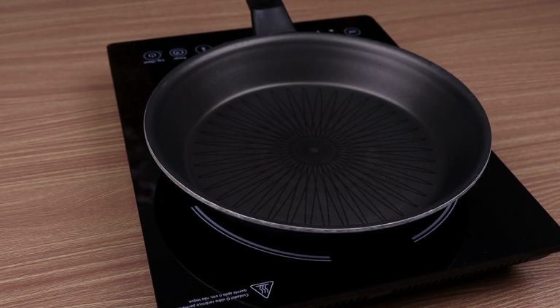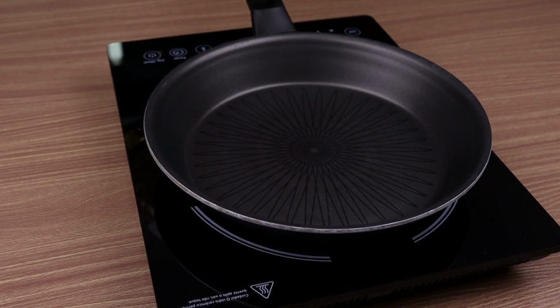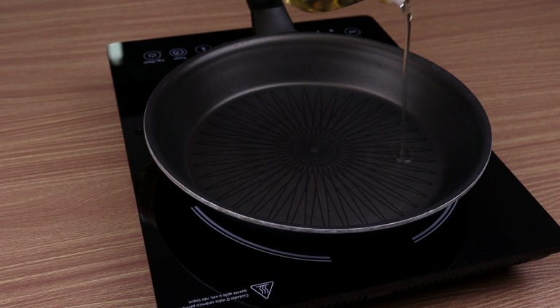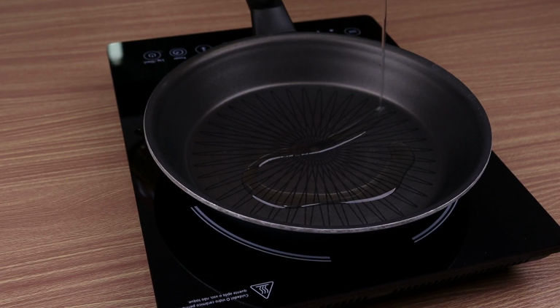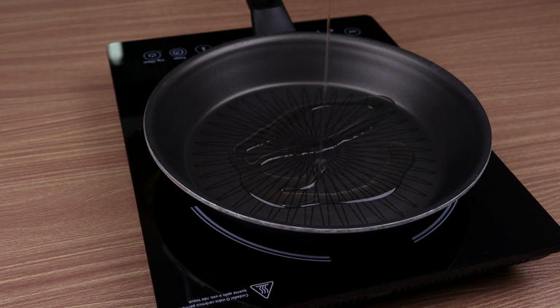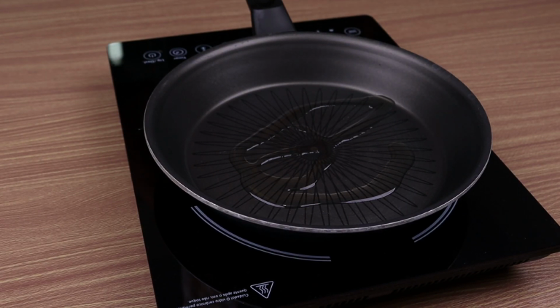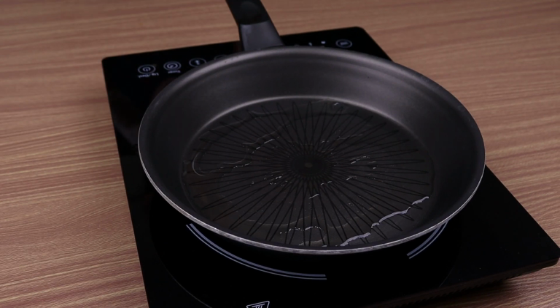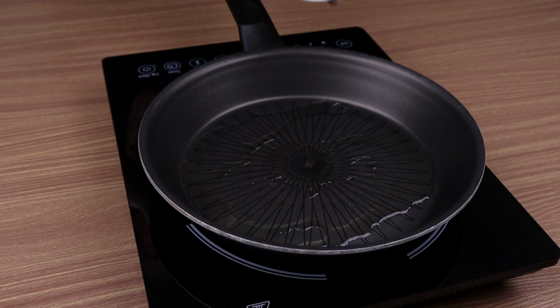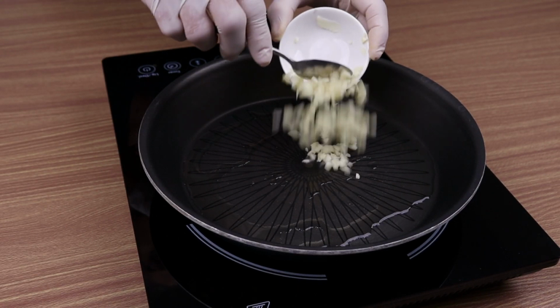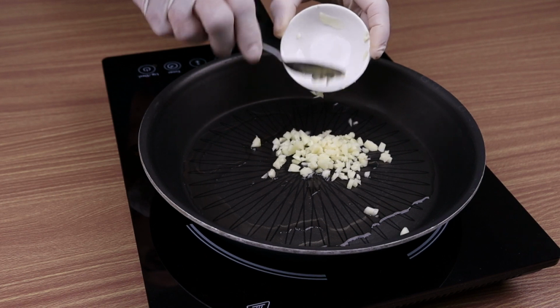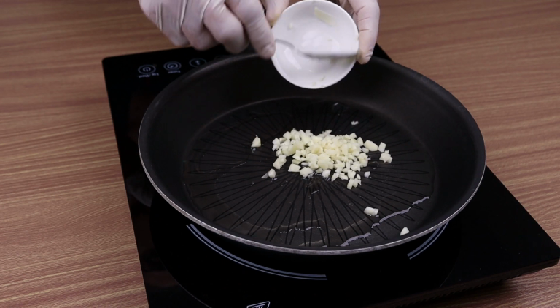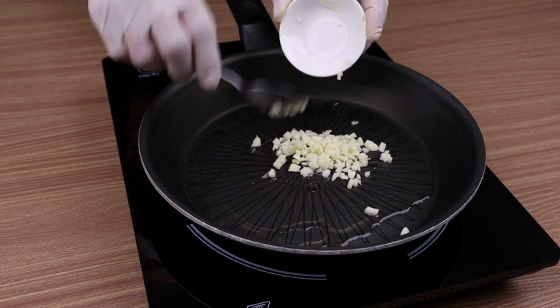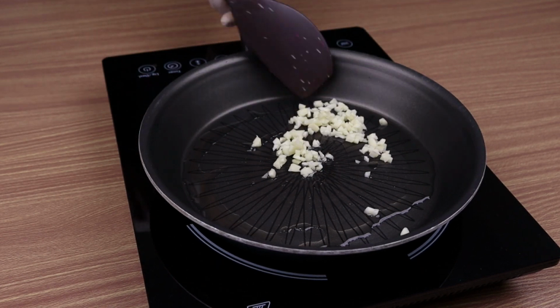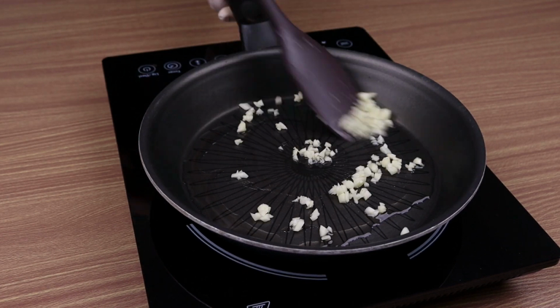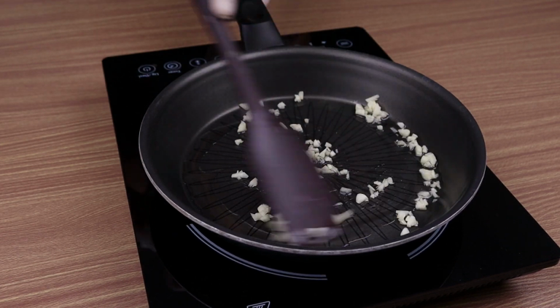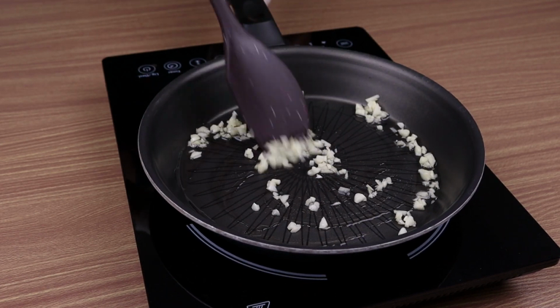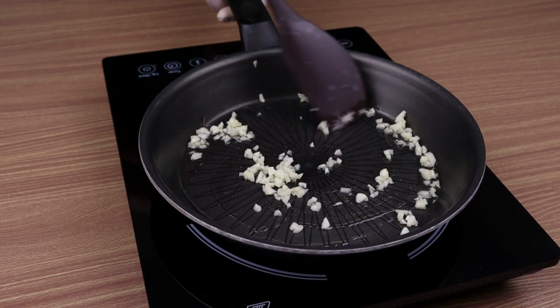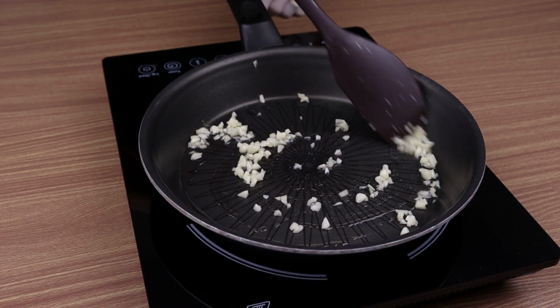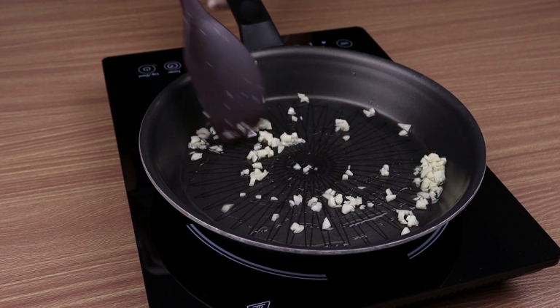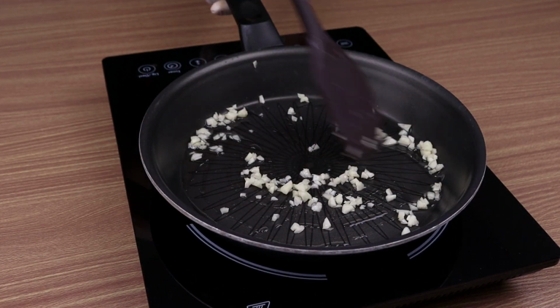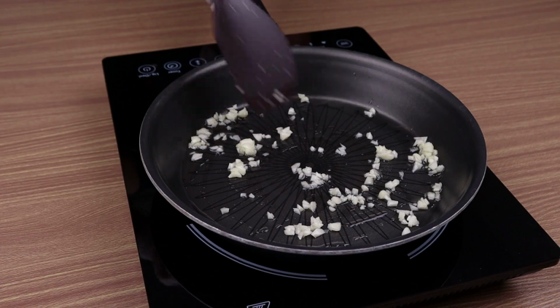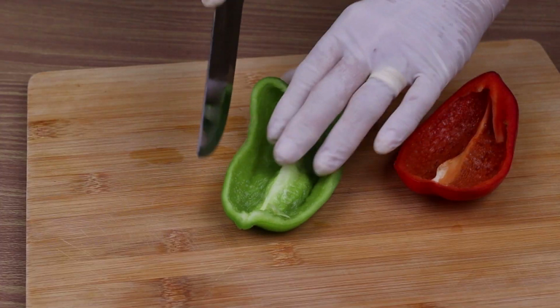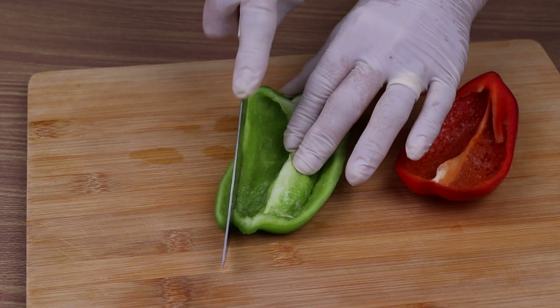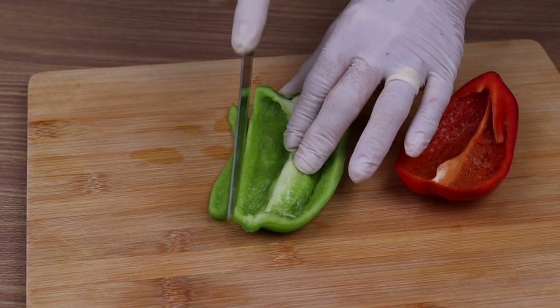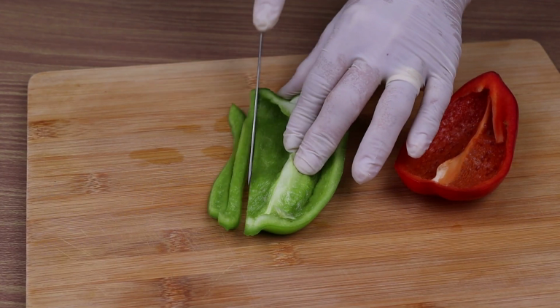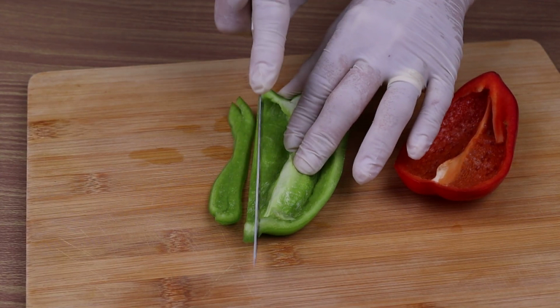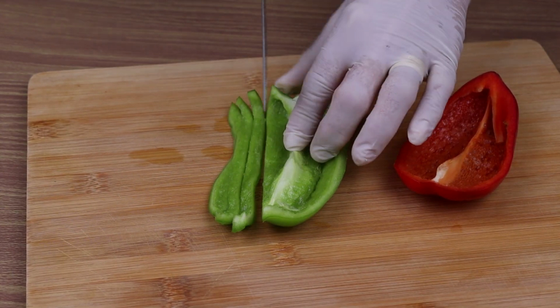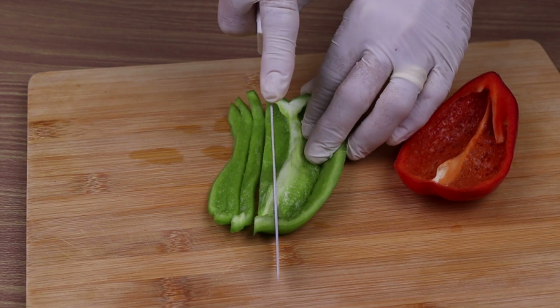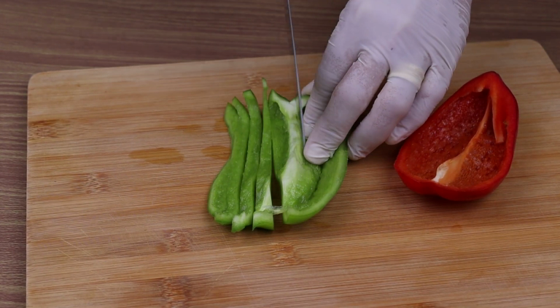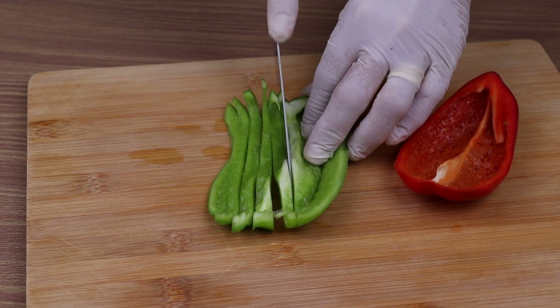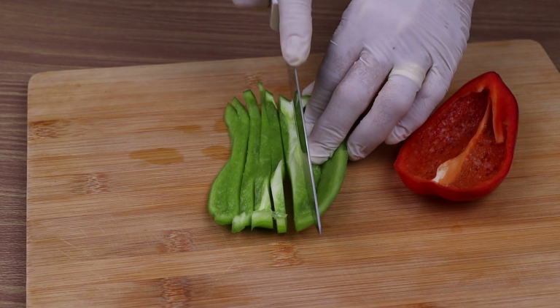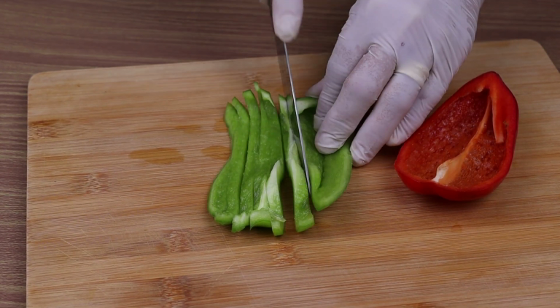In another pan, I'm going to add oil, then the garlic and let it cook. We will also need half a green pepper and half a red pepper cut into strips and diced again.